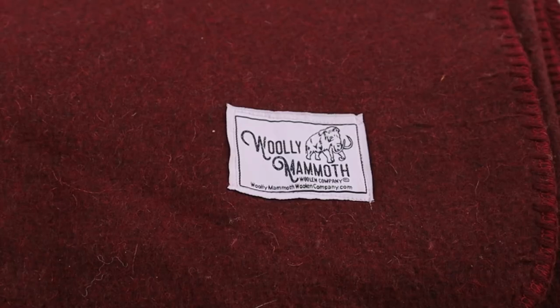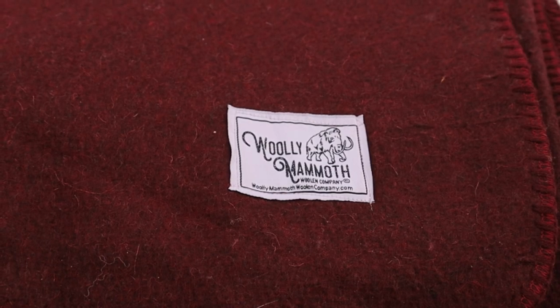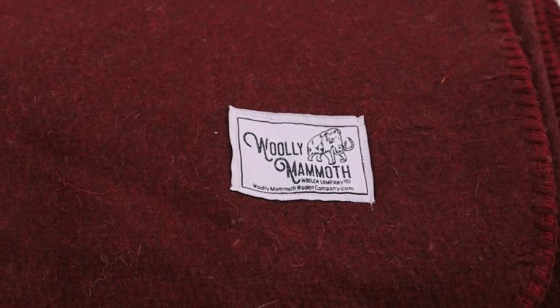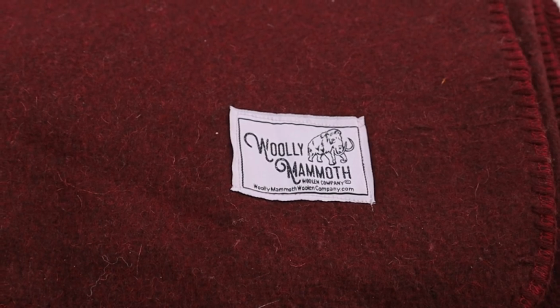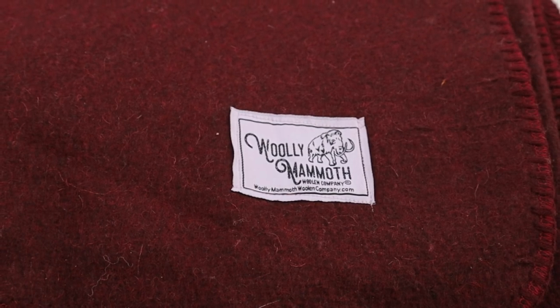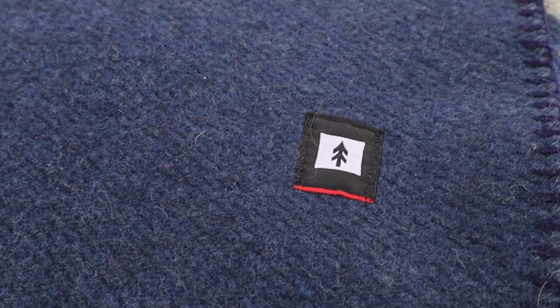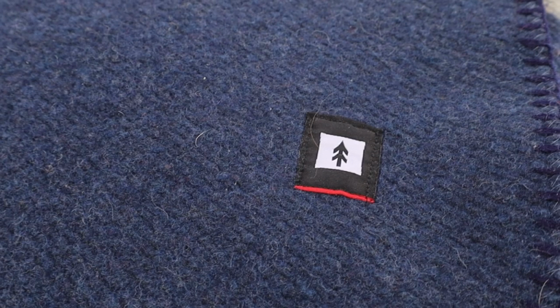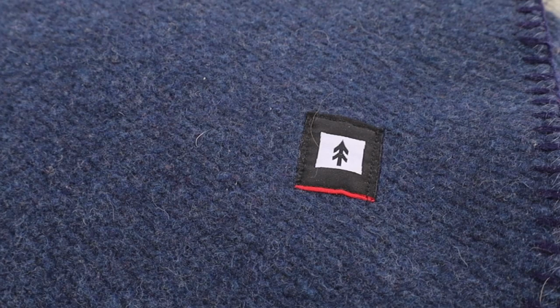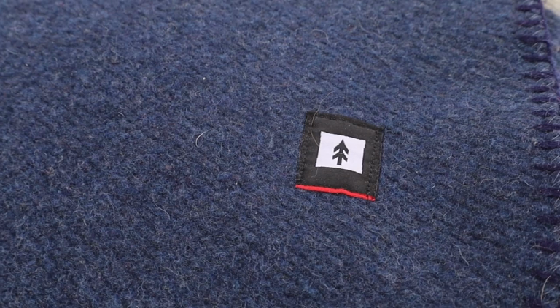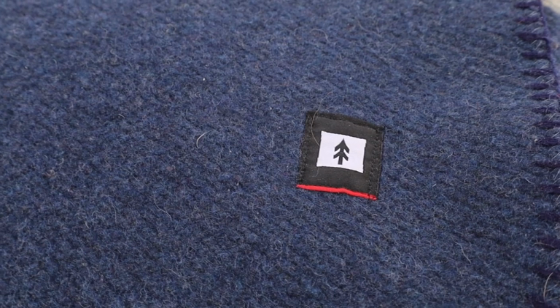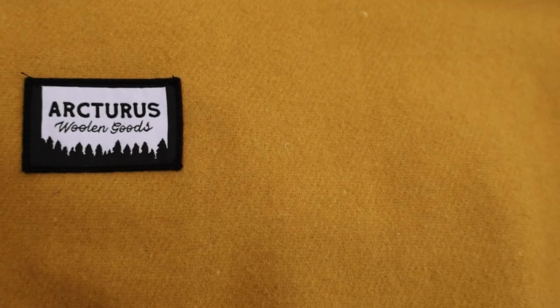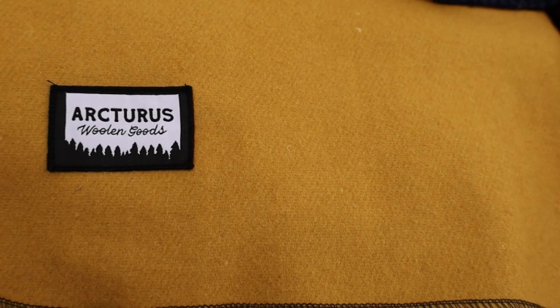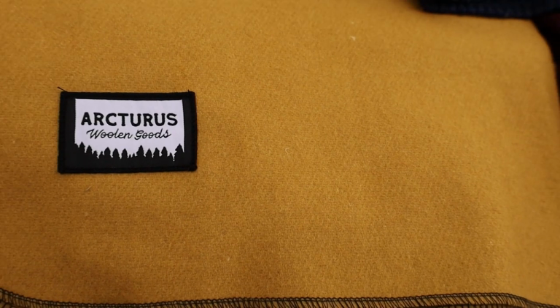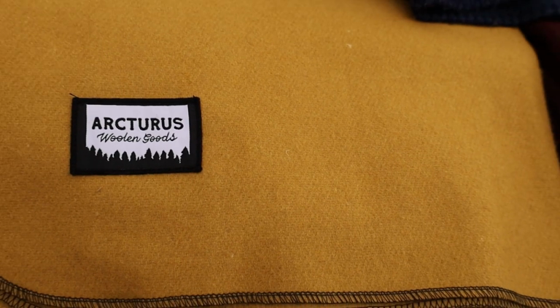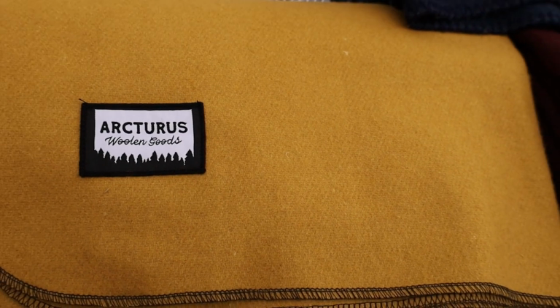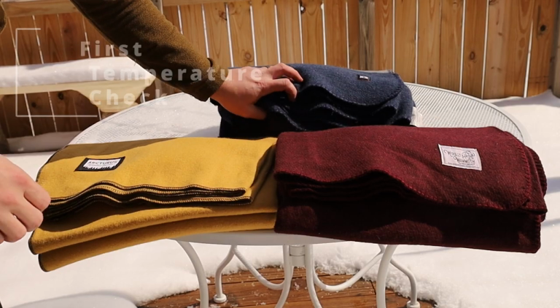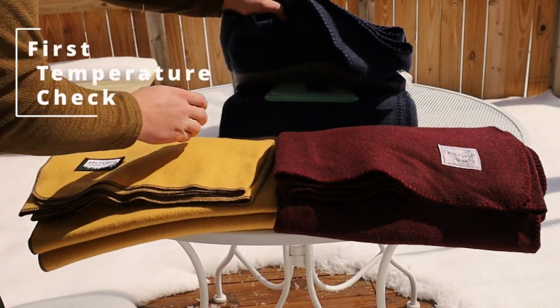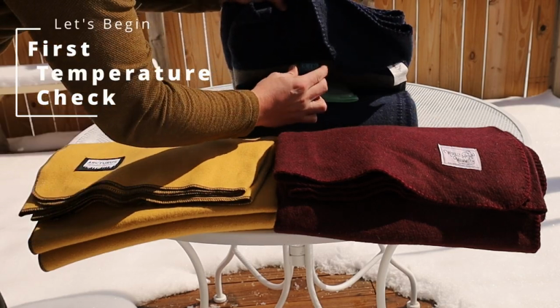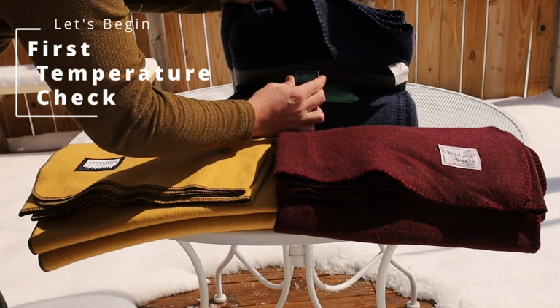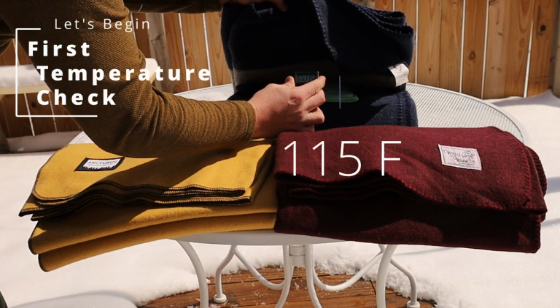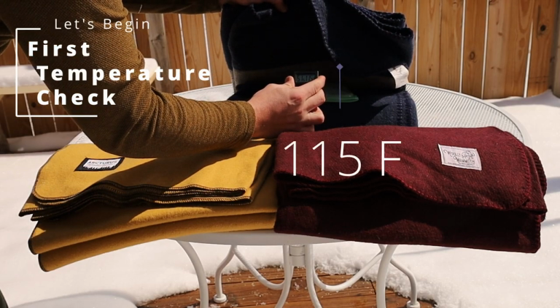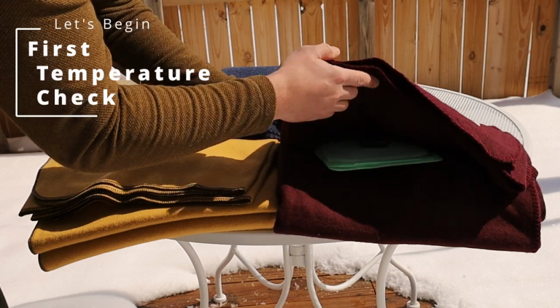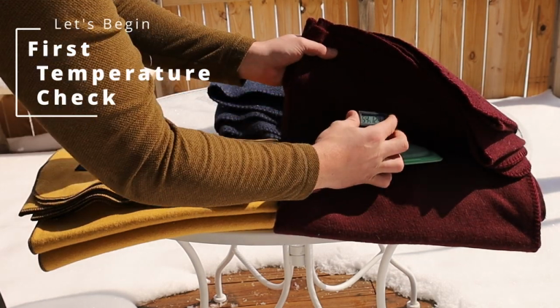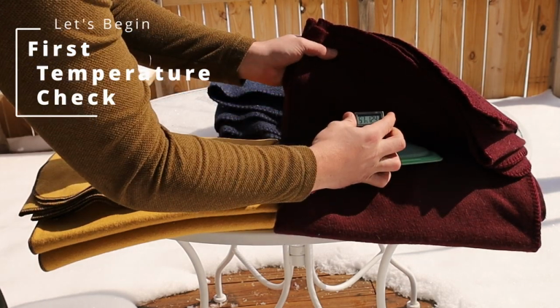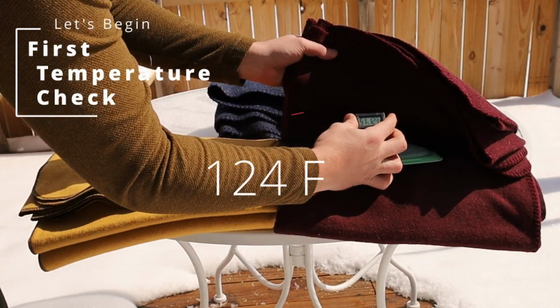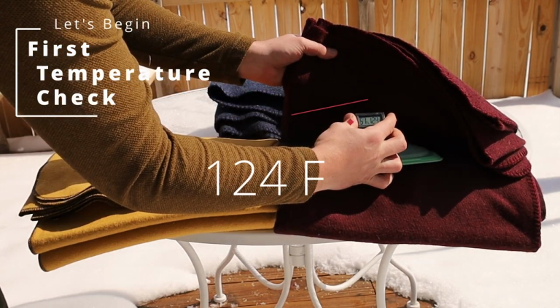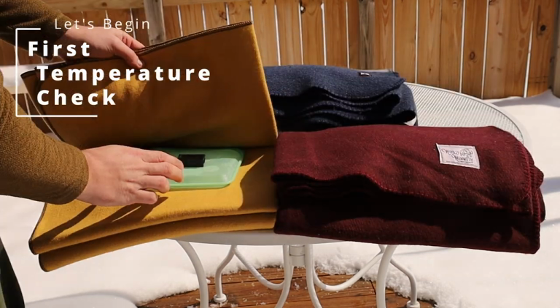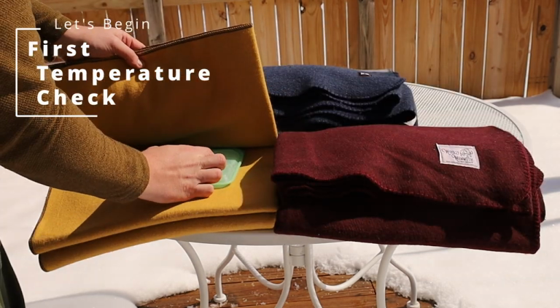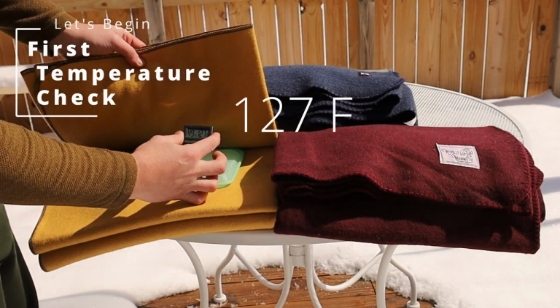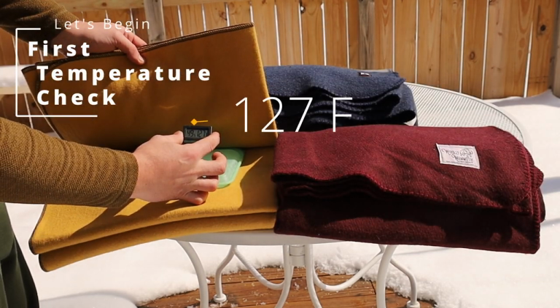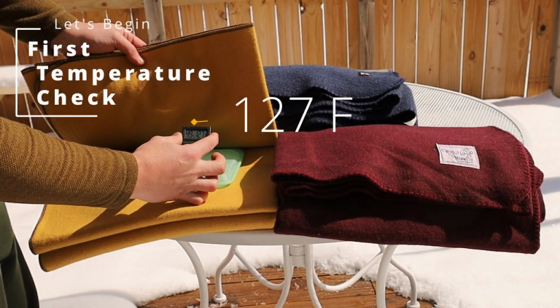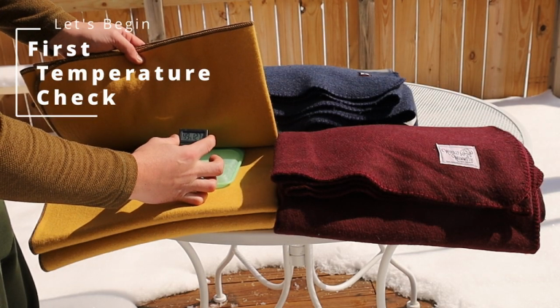First we got the Wooly Mammoth Blanket Company, second Ektos, third Ektorus Wool & Goods. All three in the same price range online, all three seemingly retaining quite a bit of heat.